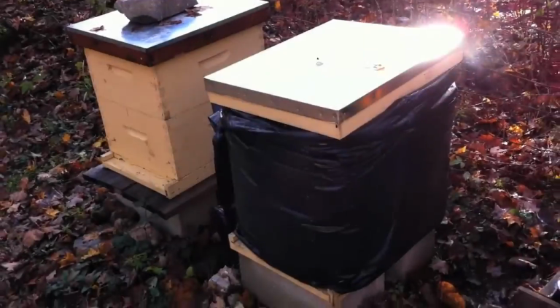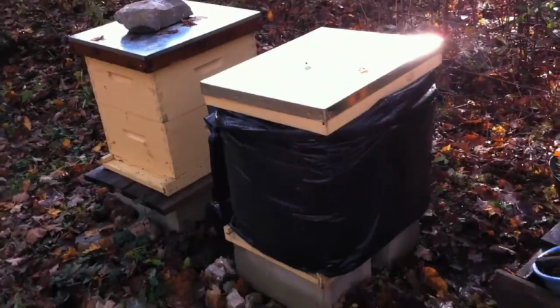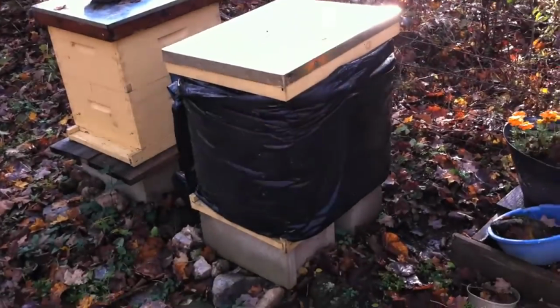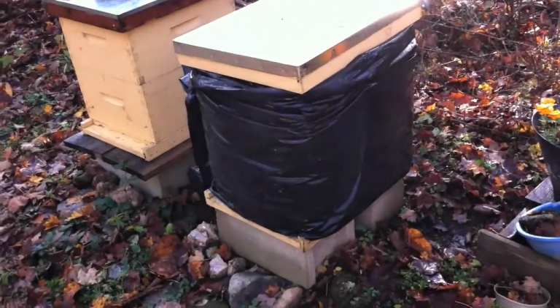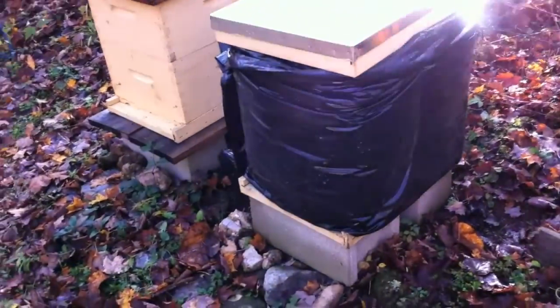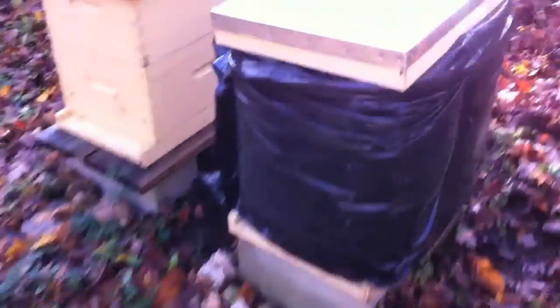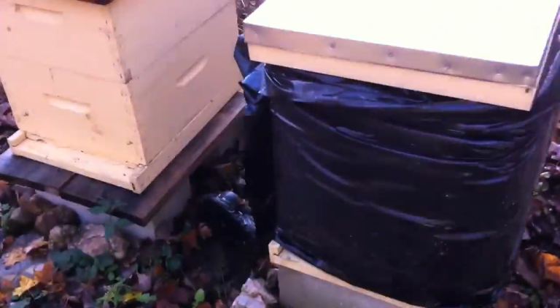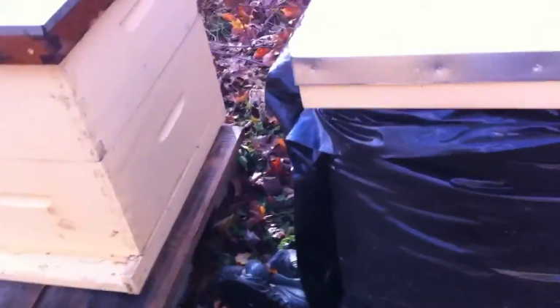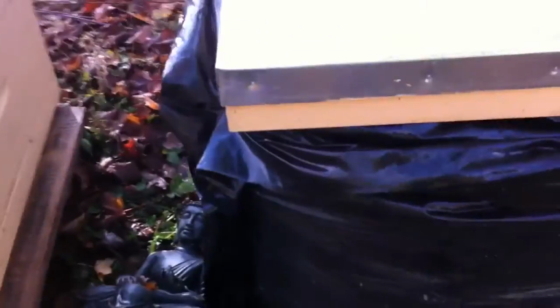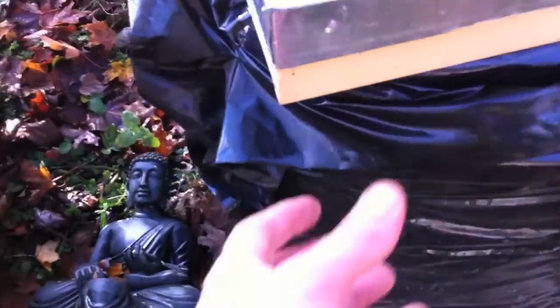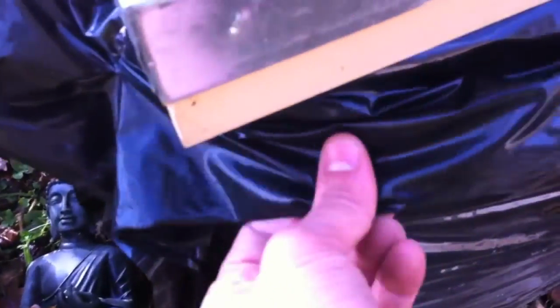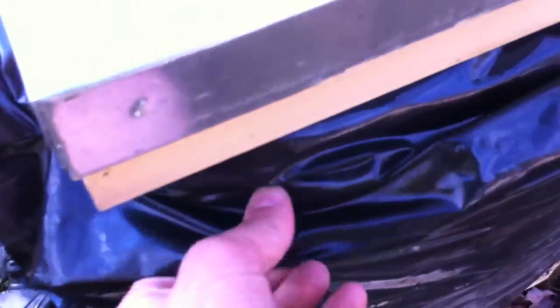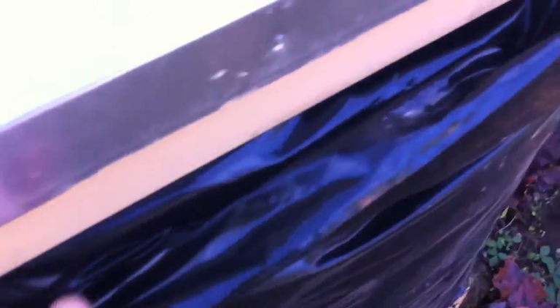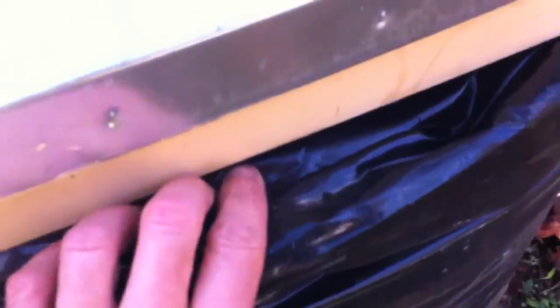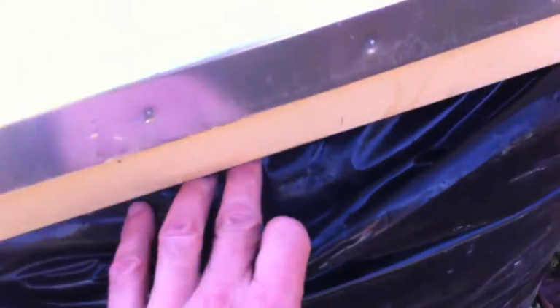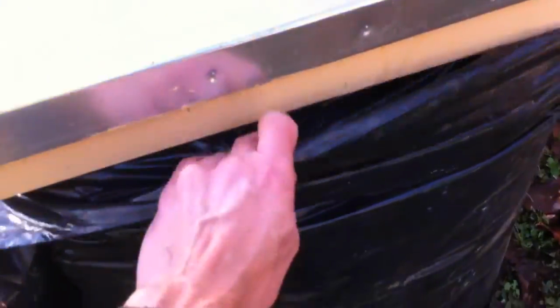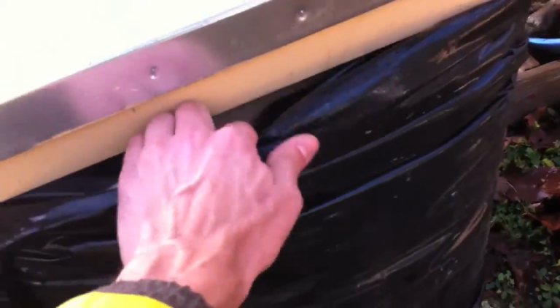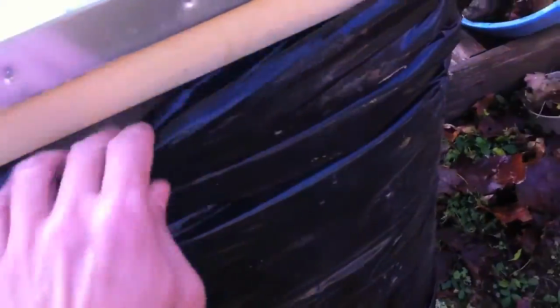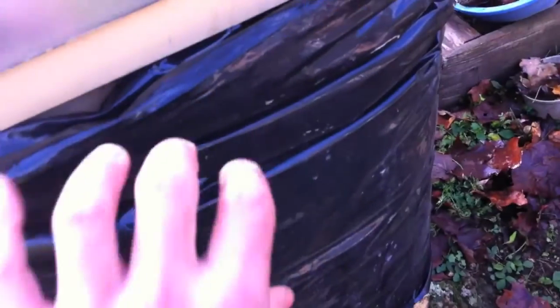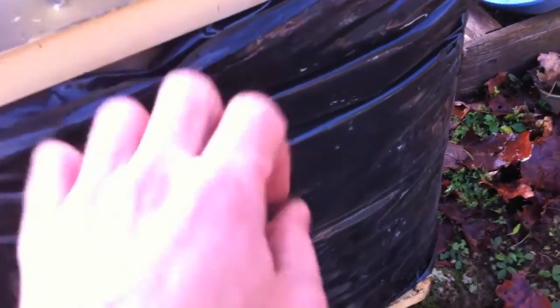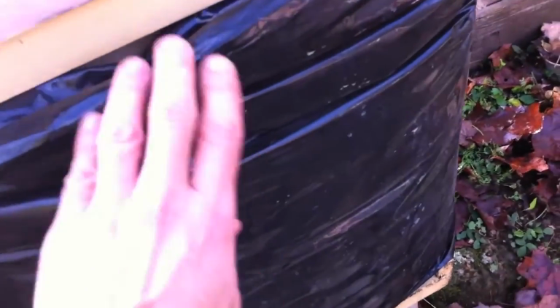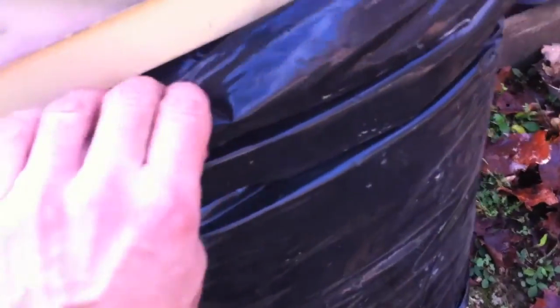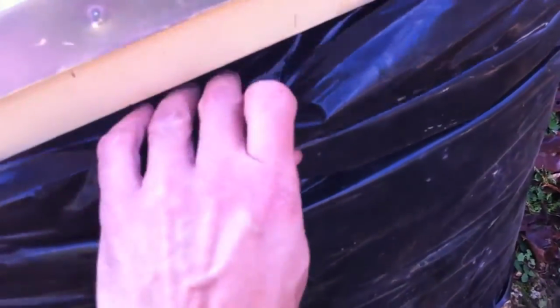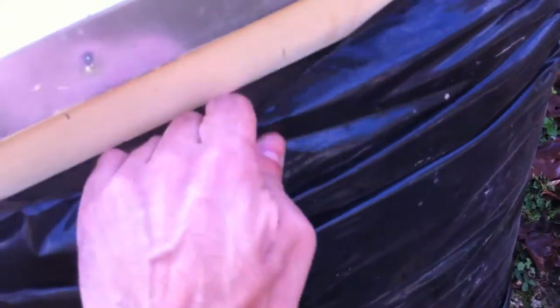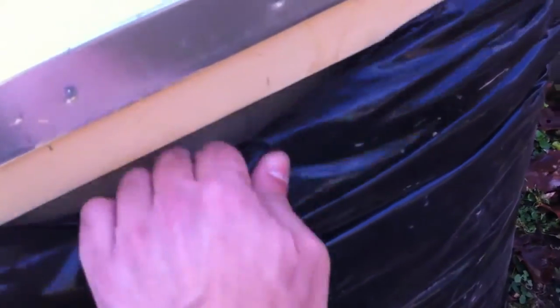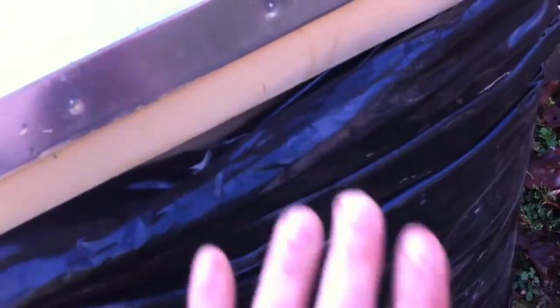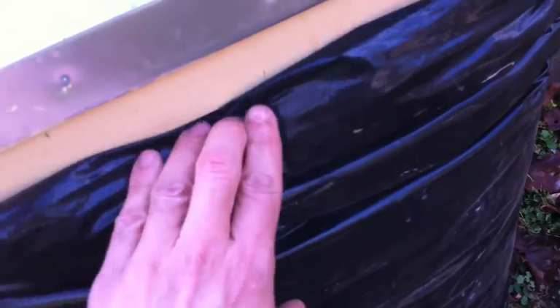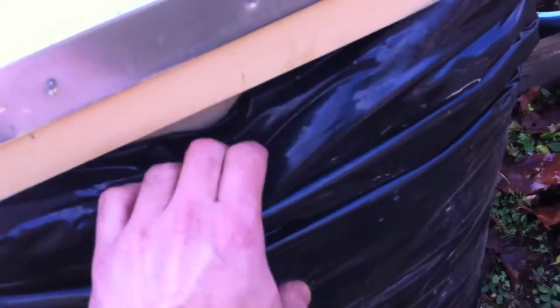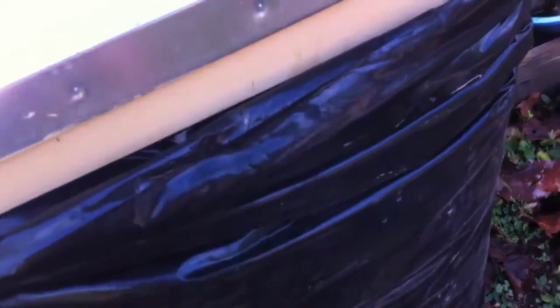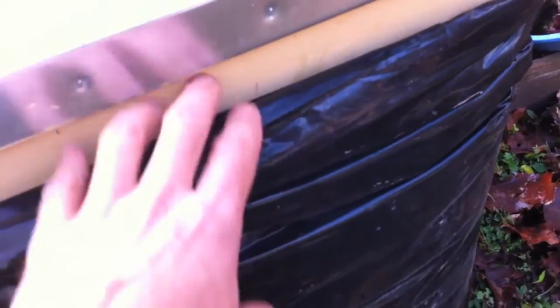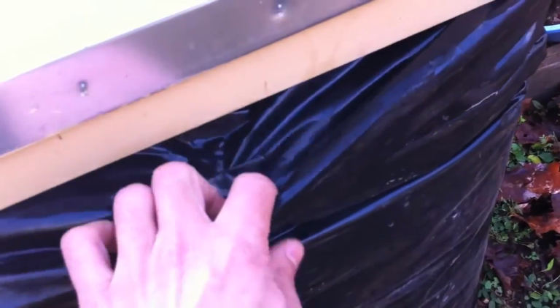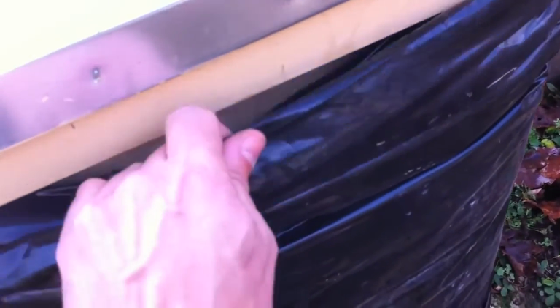So basically that's it — it goes on nice and snug, and then what I do is I just turn the corners in to help keep the water out, because when it rains you don't want the water going in obviously.